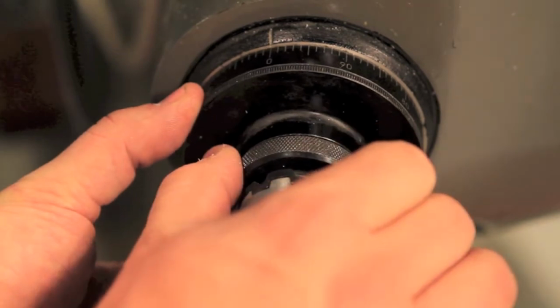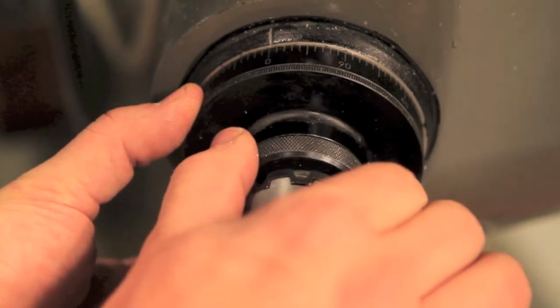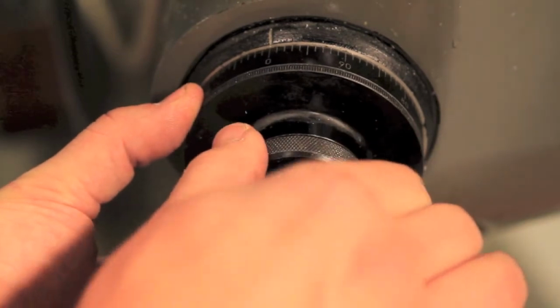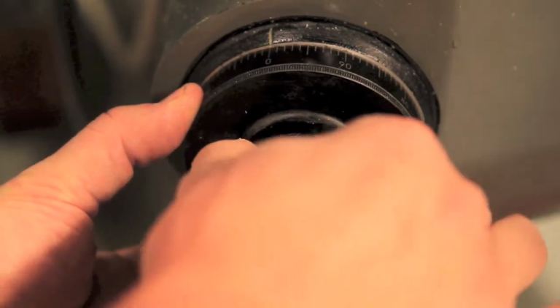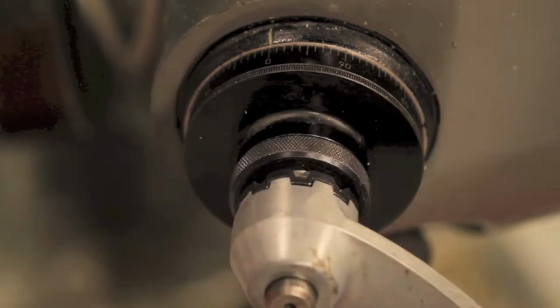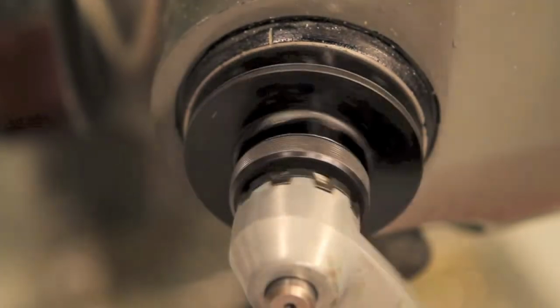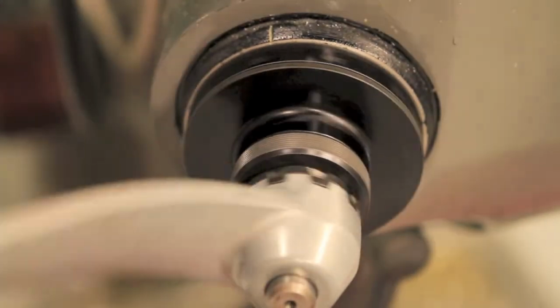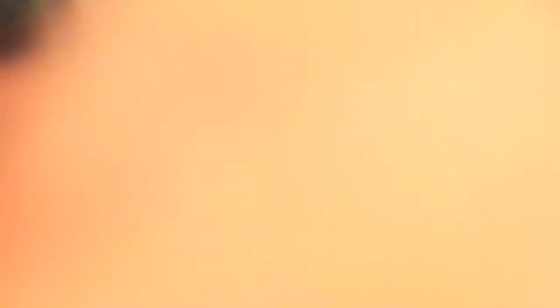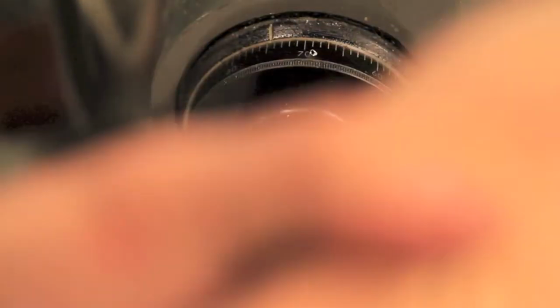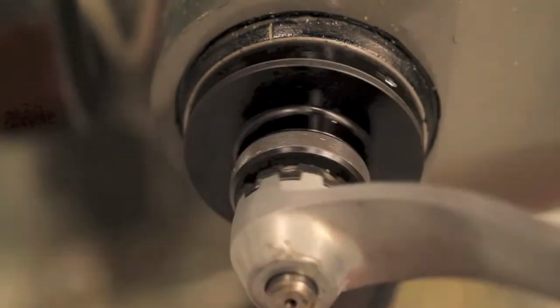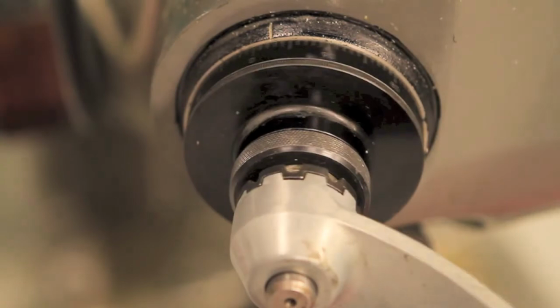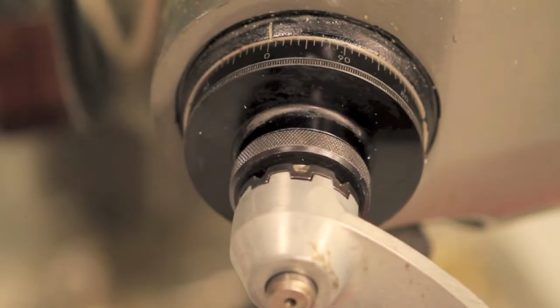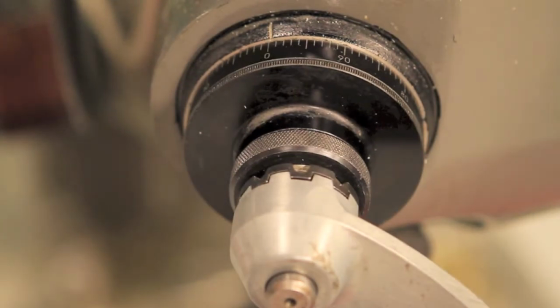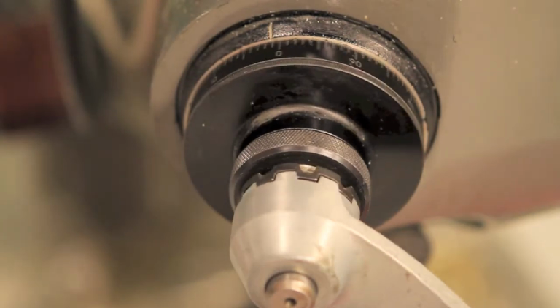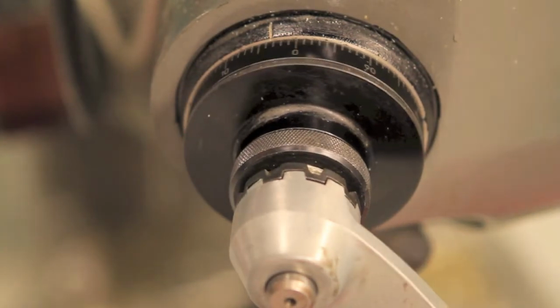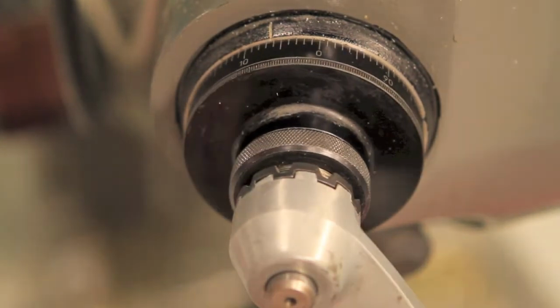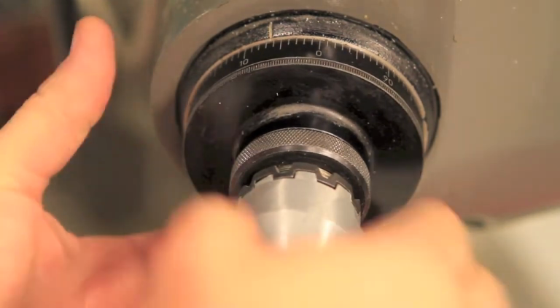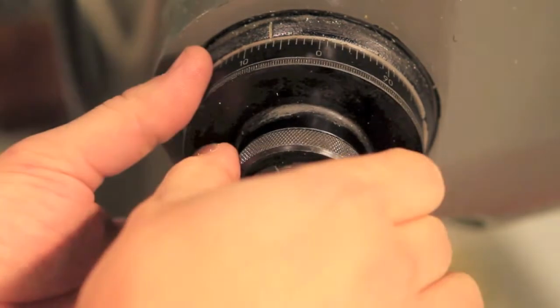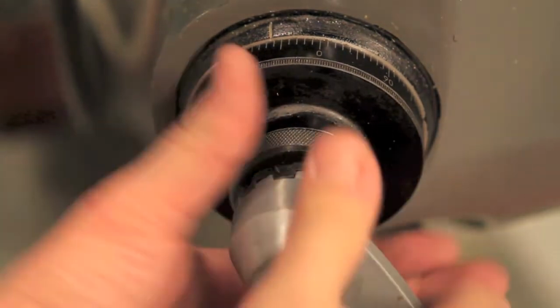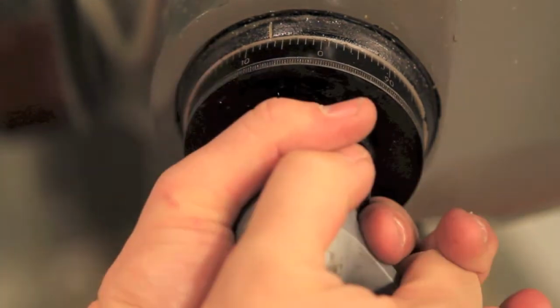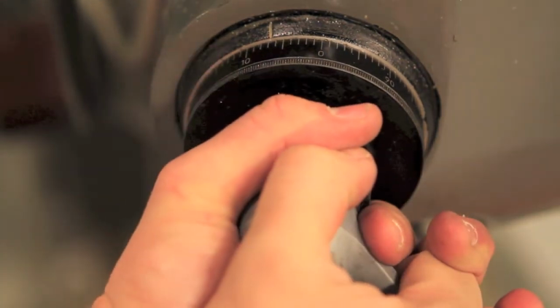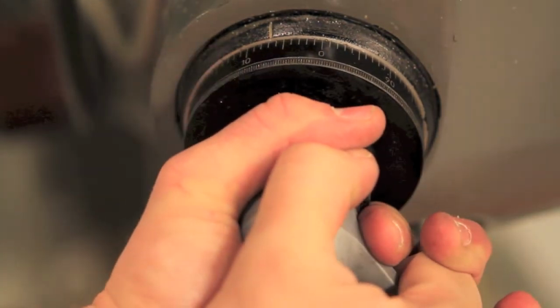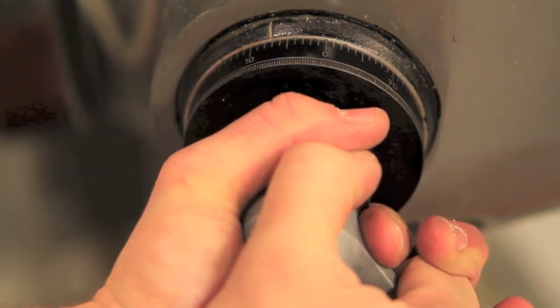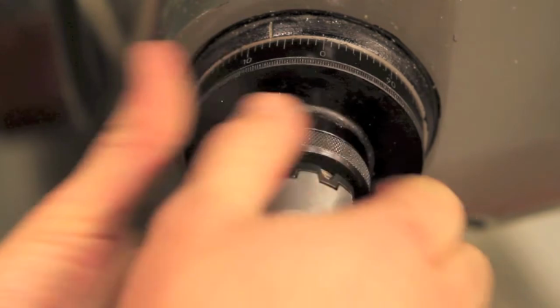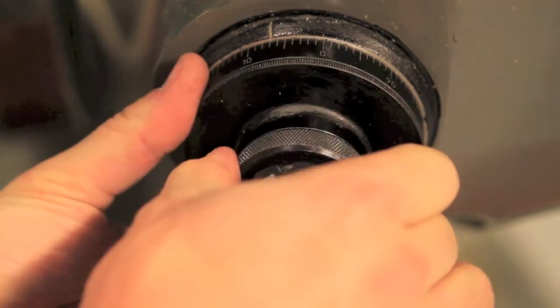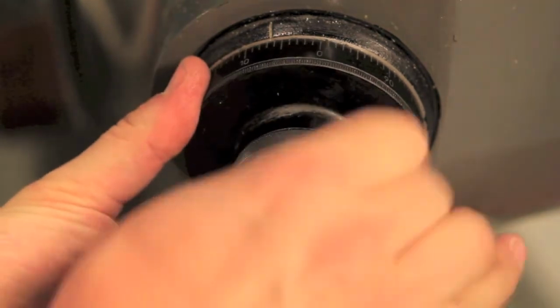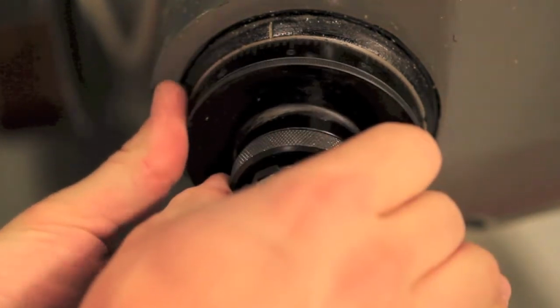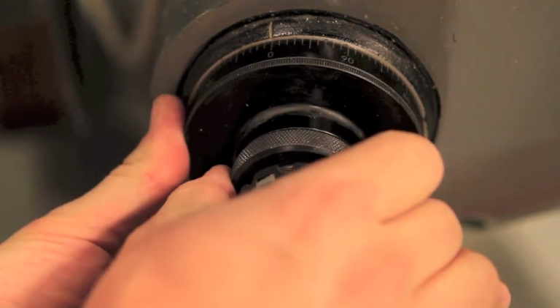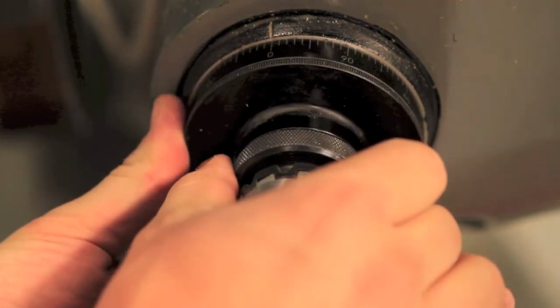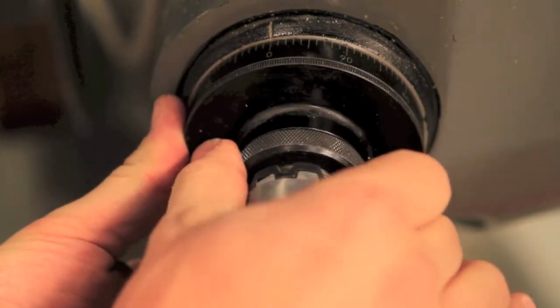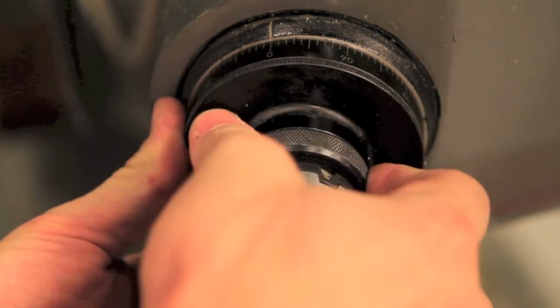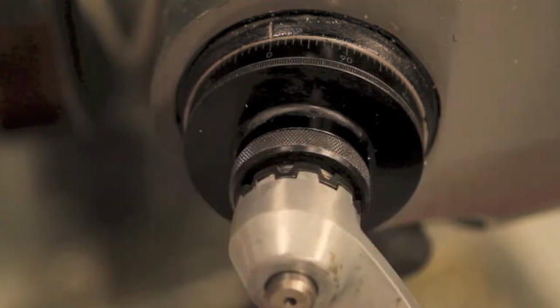Raise the part the required height. Remember, each complete turn is 100 thousandths. In this case, we went one full turn, then six thousandths more. Re-zero the scale. This is the last time you'll be re-zeroing the Z axis, since your tool is now at a set height.